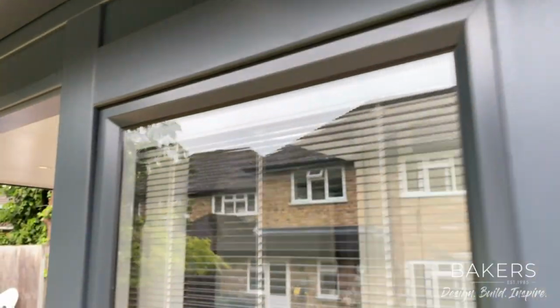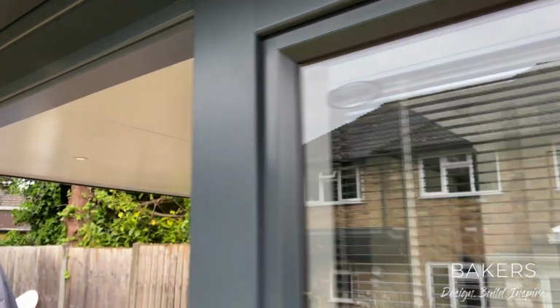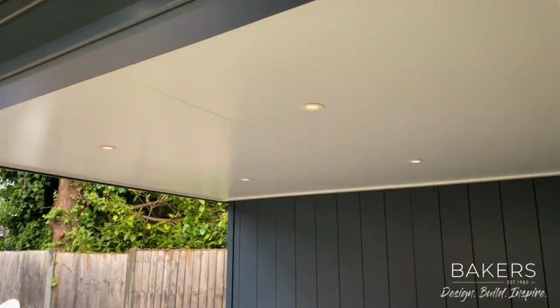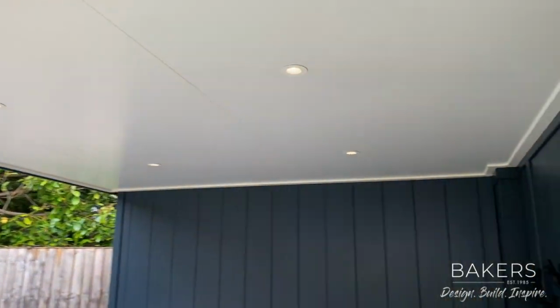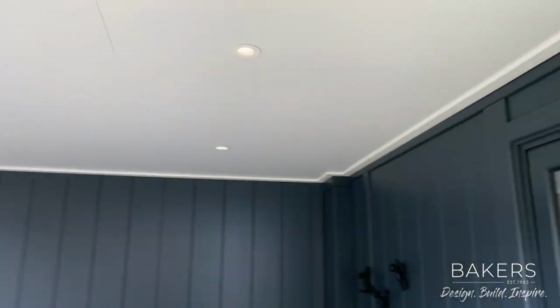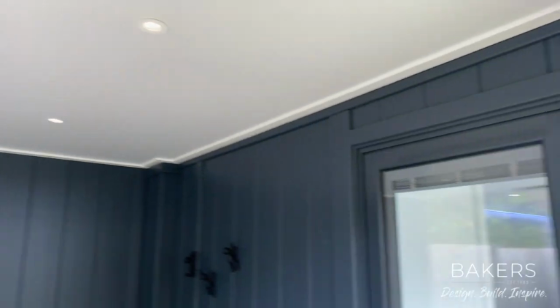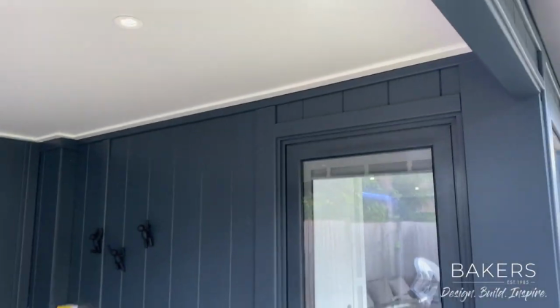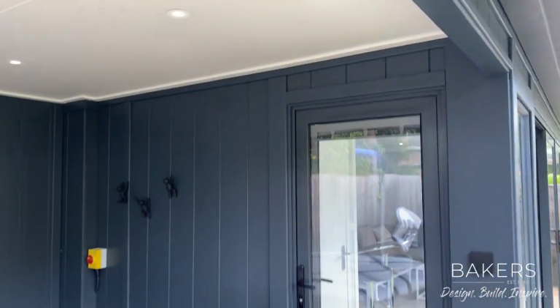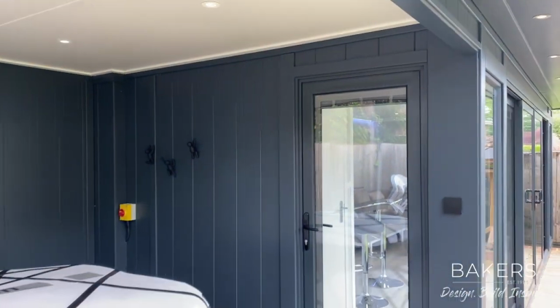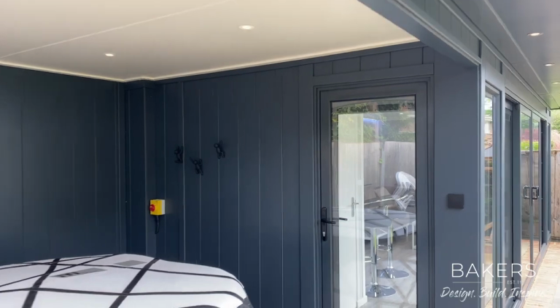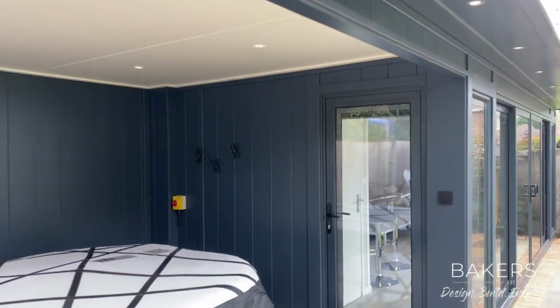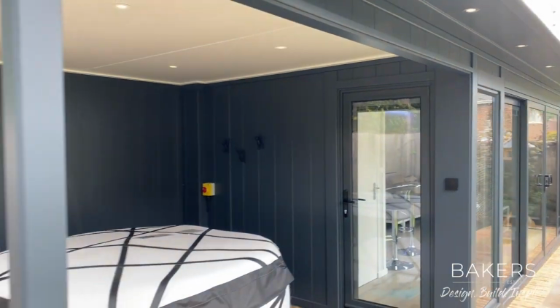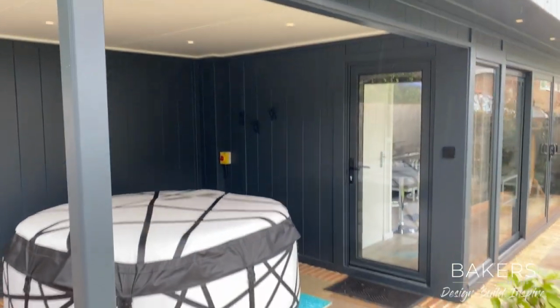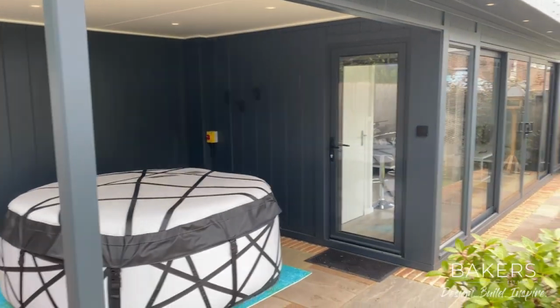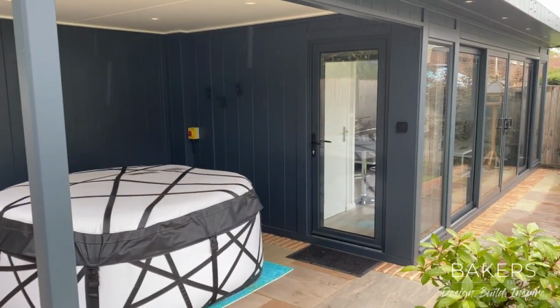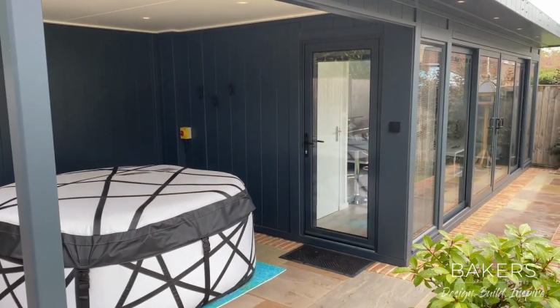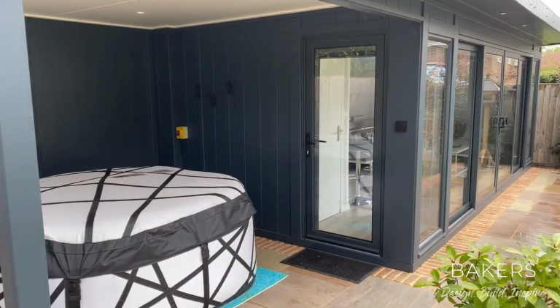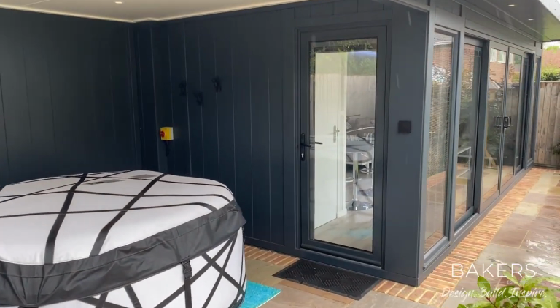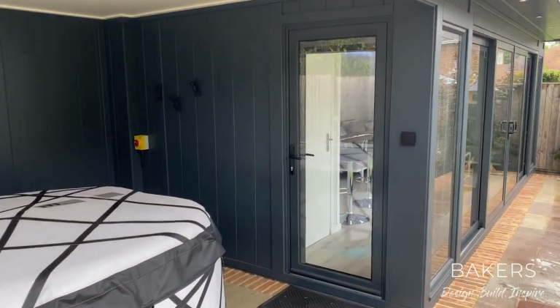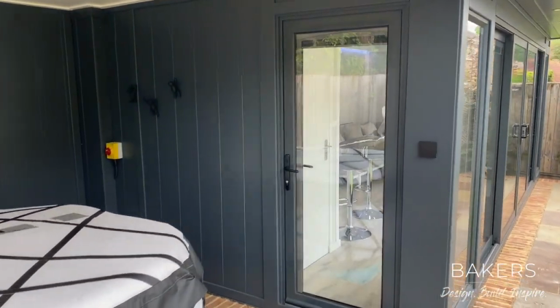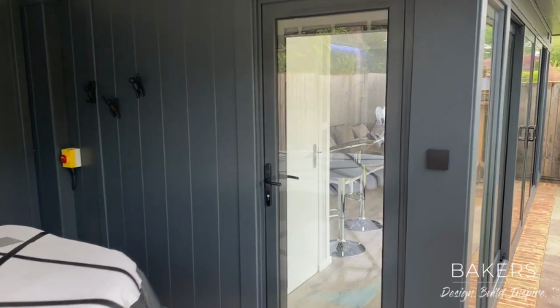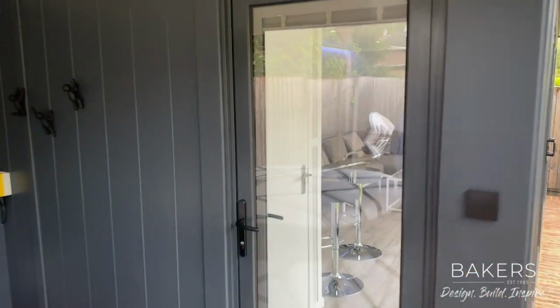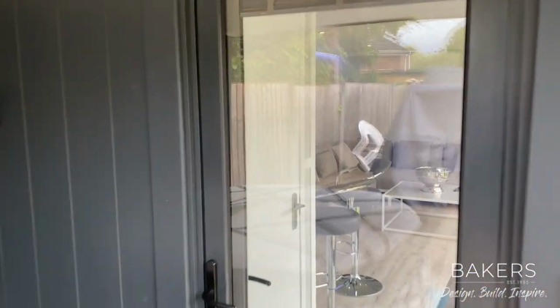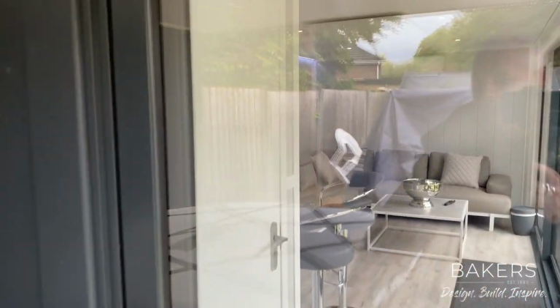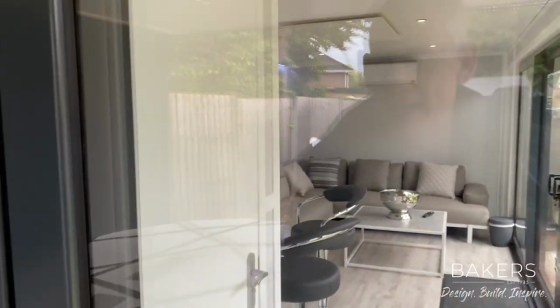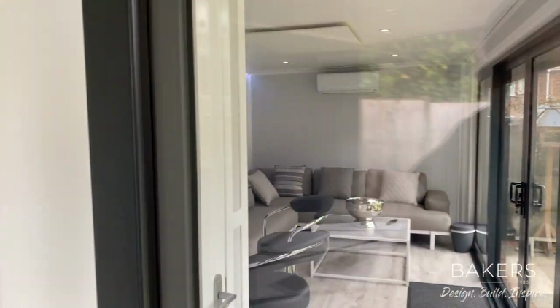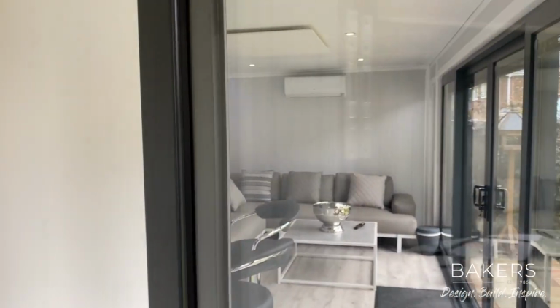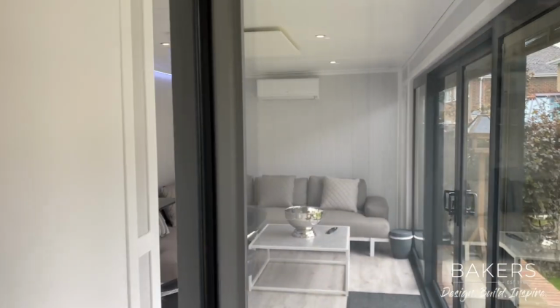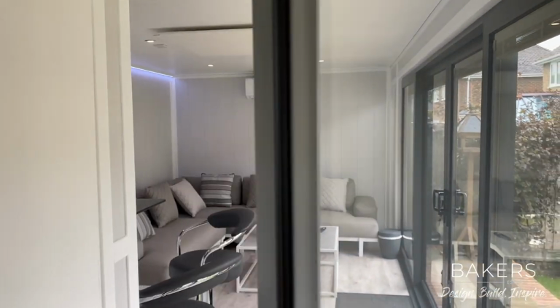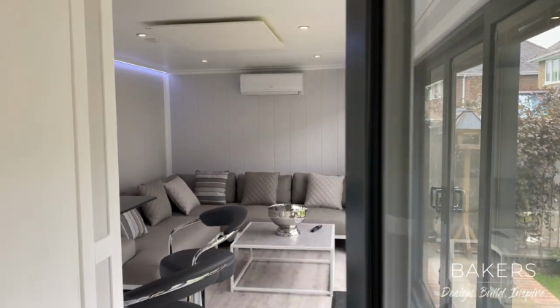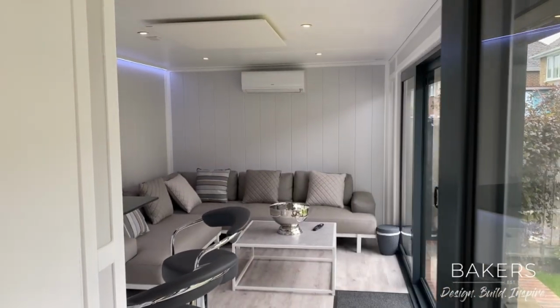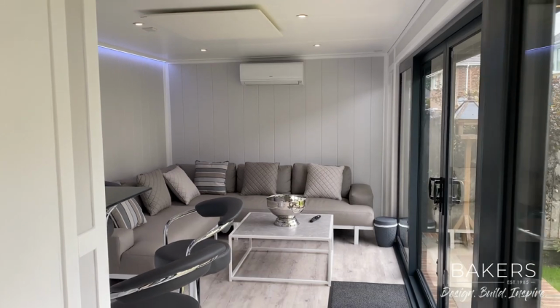What we've also got is a door into the side here. This is quite a popular option when we're doing hot tubs — bringing a door into the side element to gain access. That works really nicely.